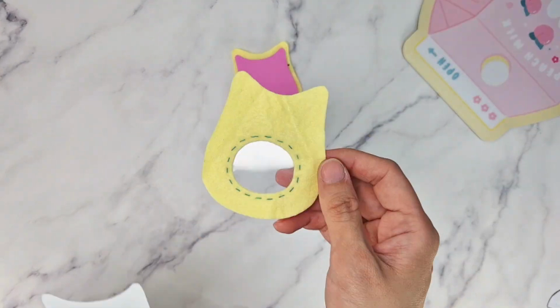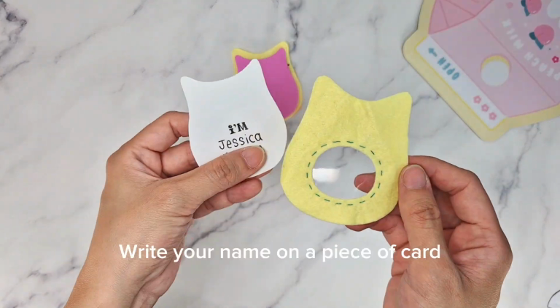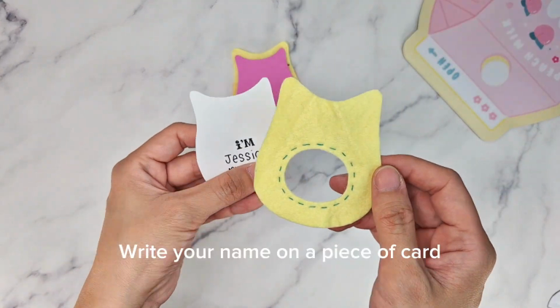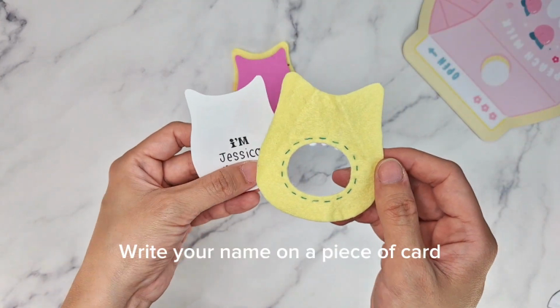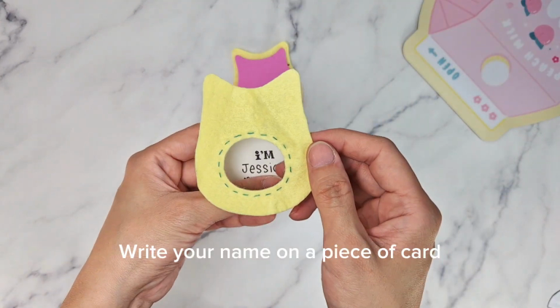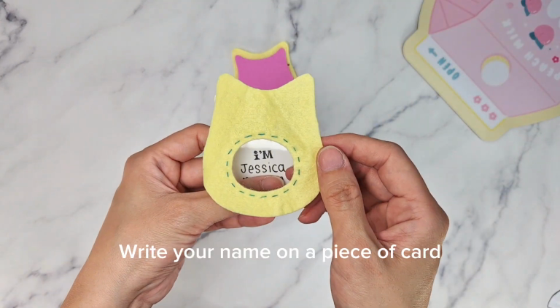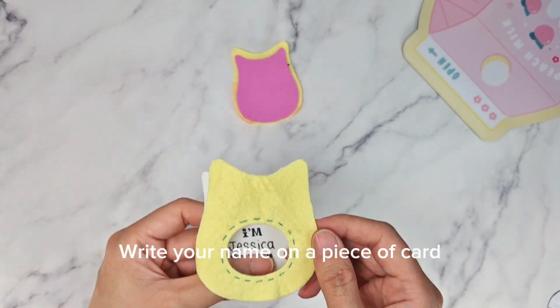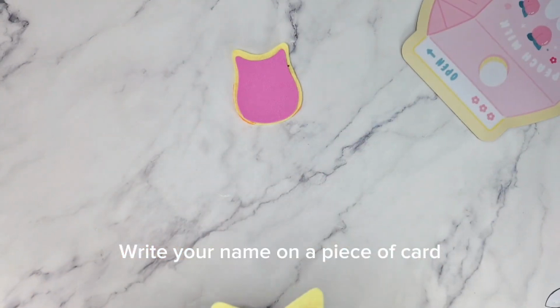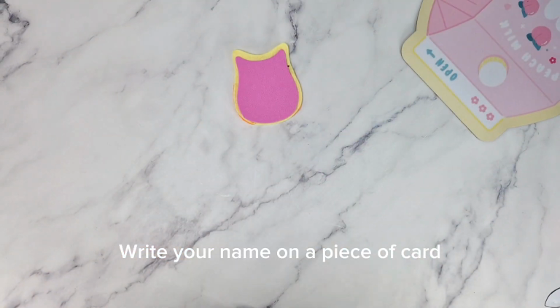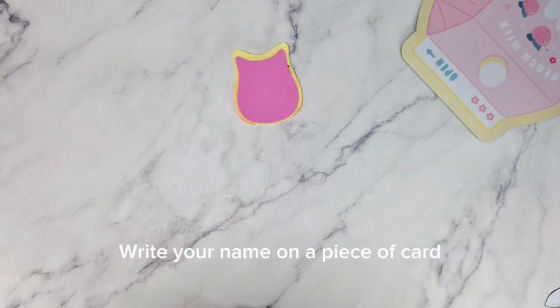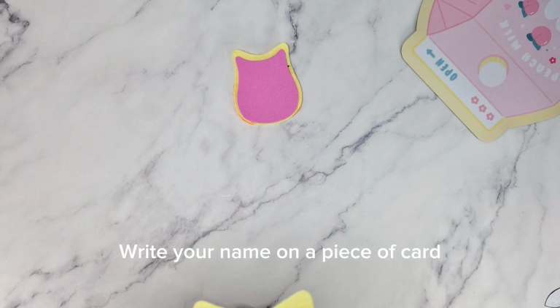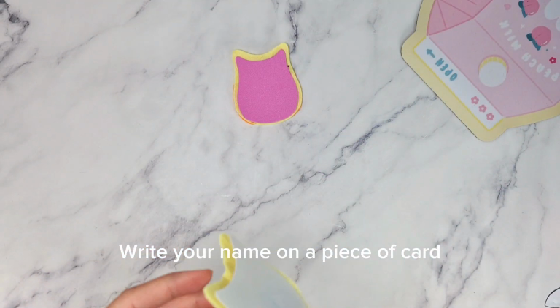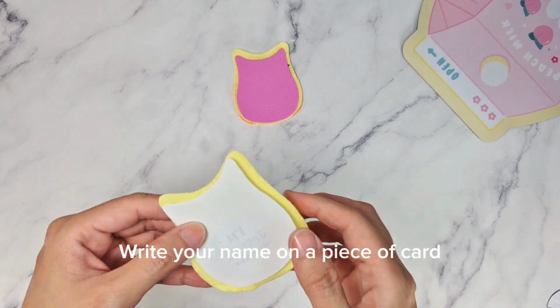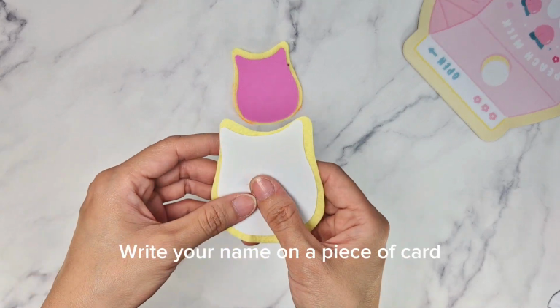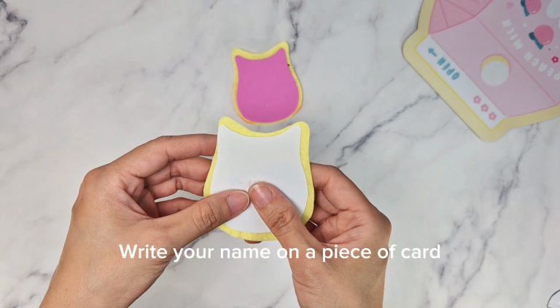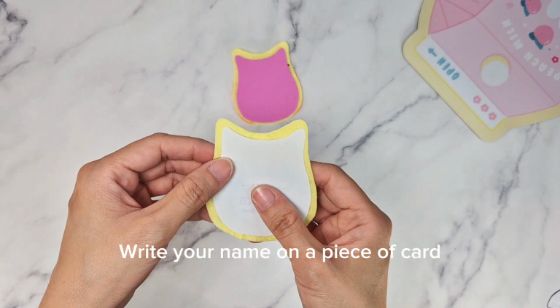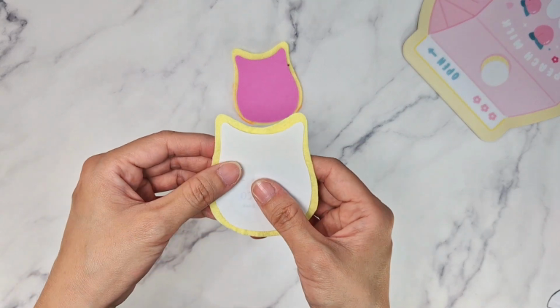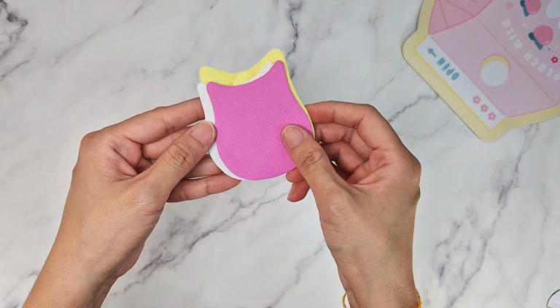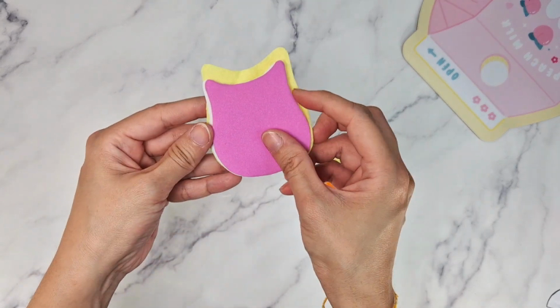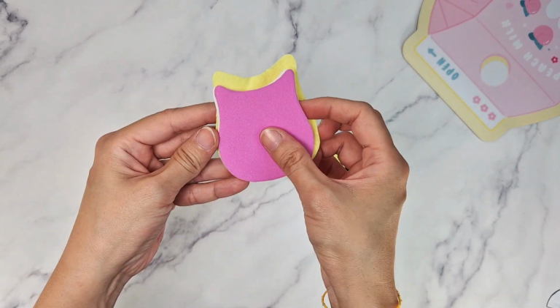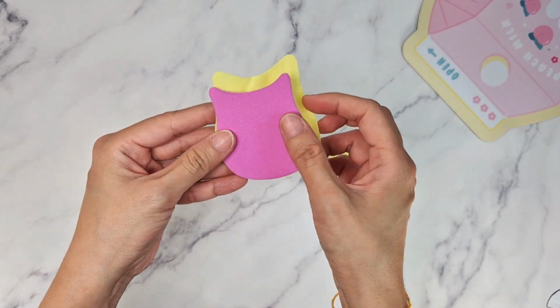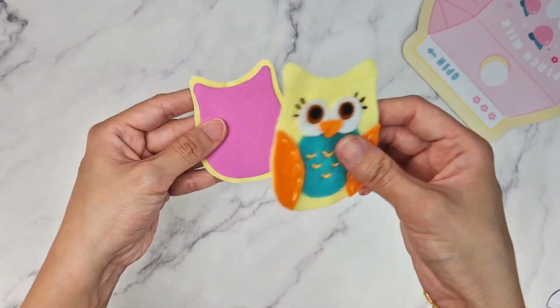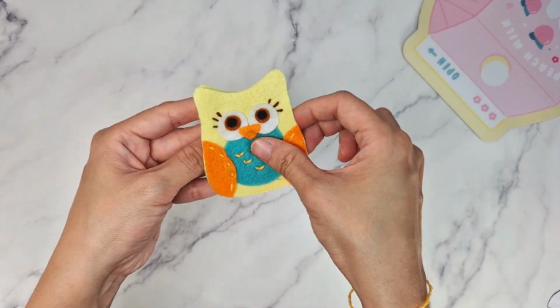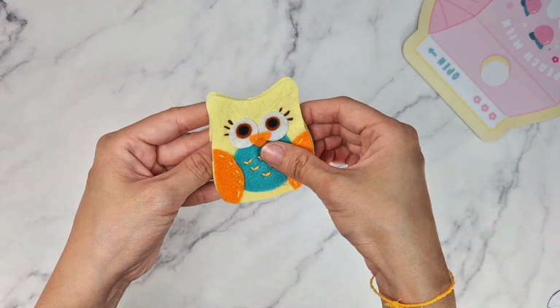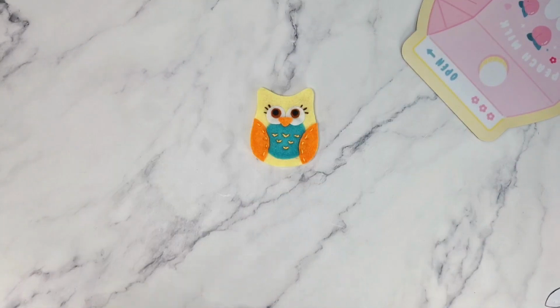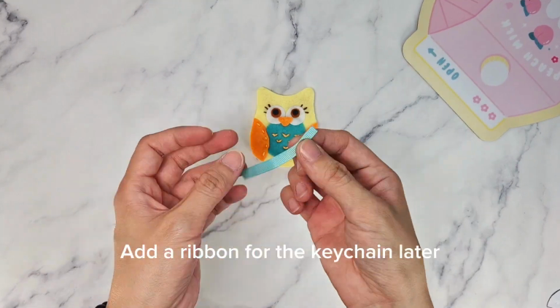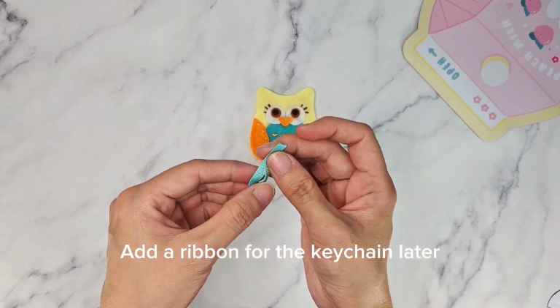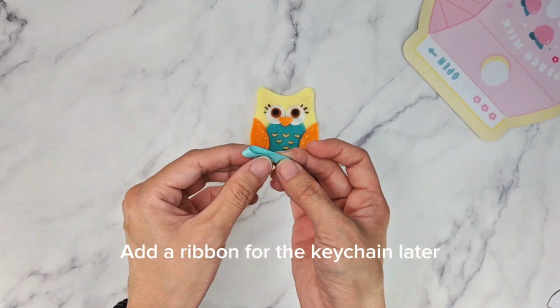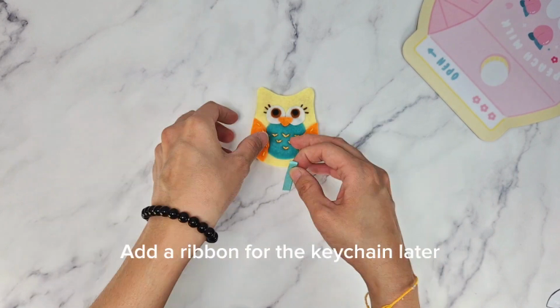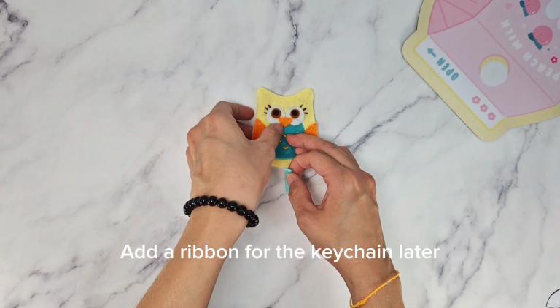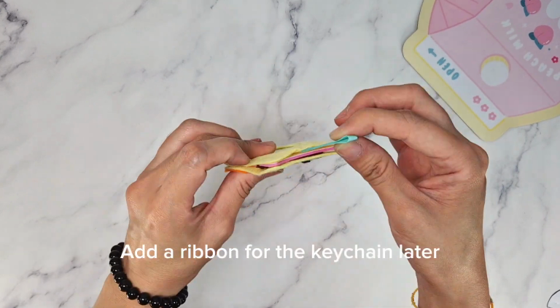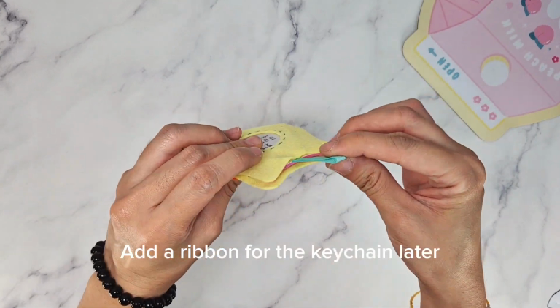Cut a piece of card the same size as the inner foam and write your name on it. Add a ribbon for the keychain later.